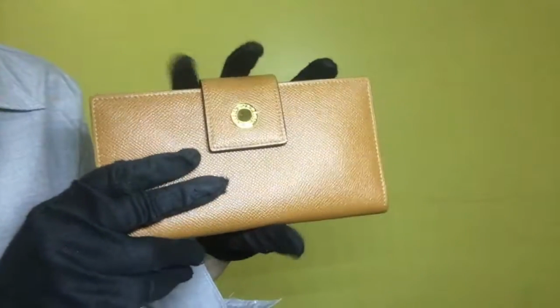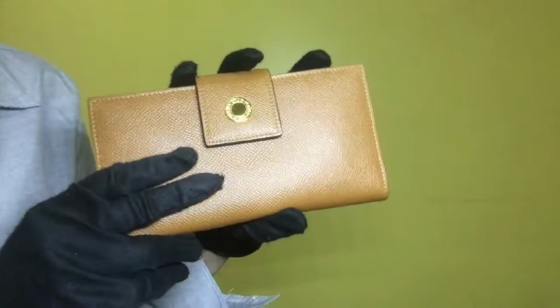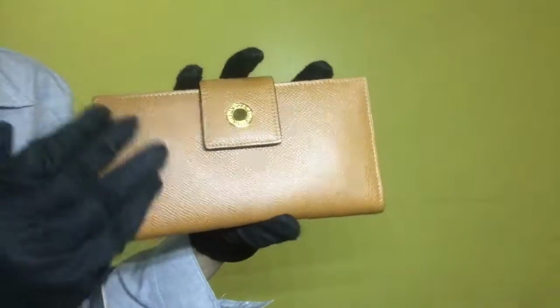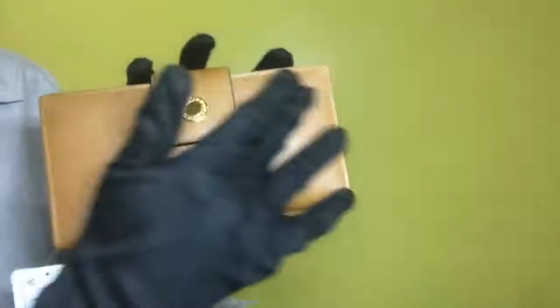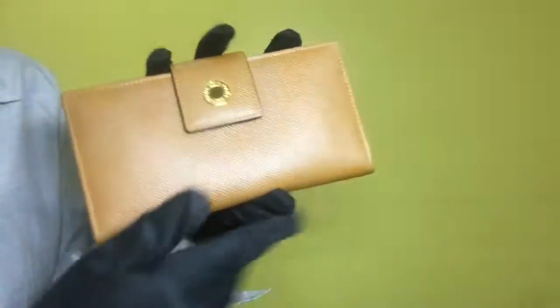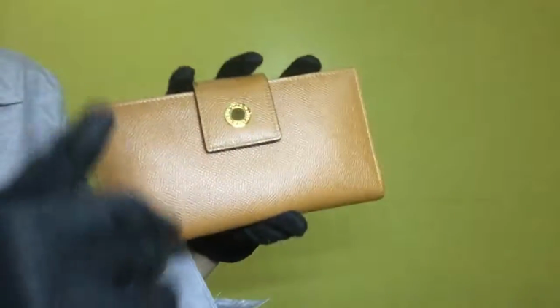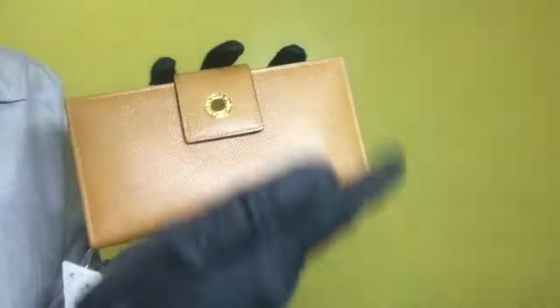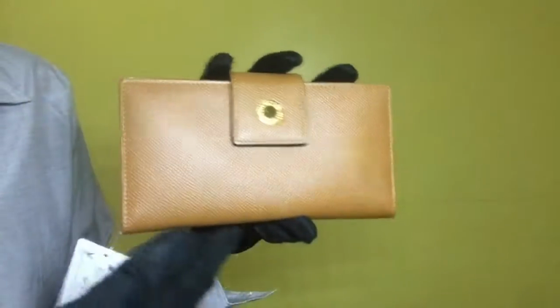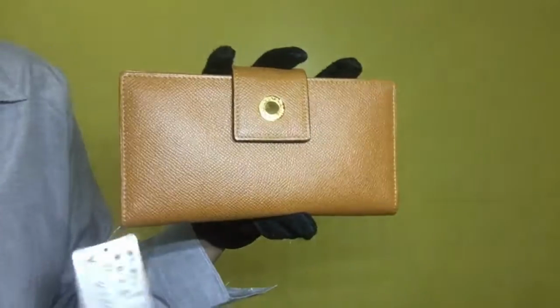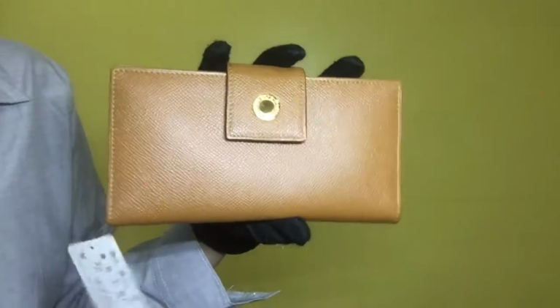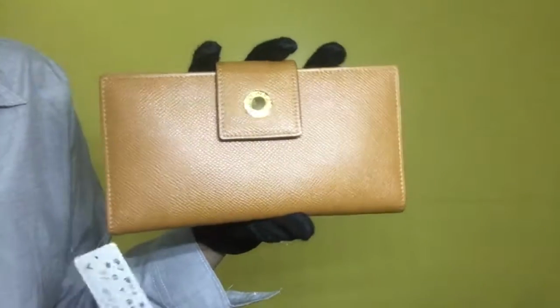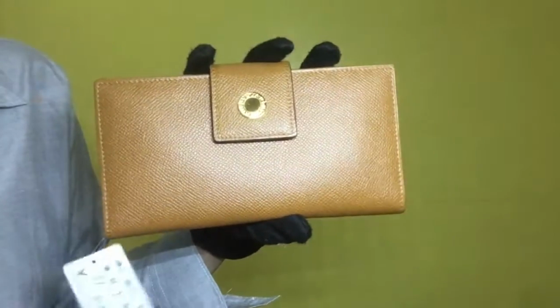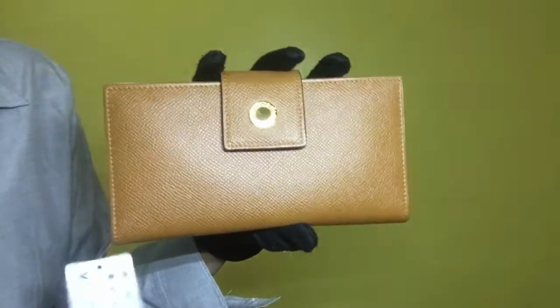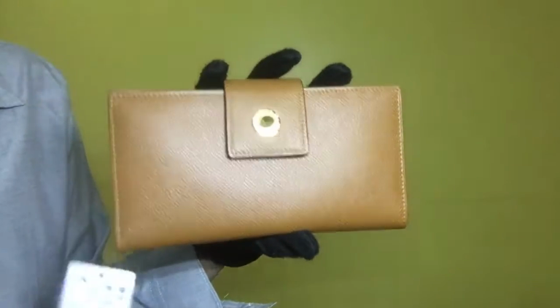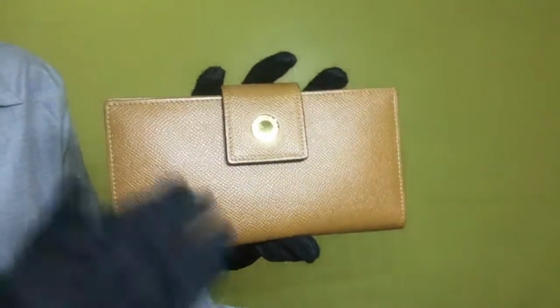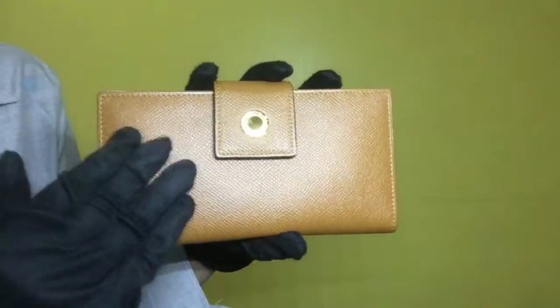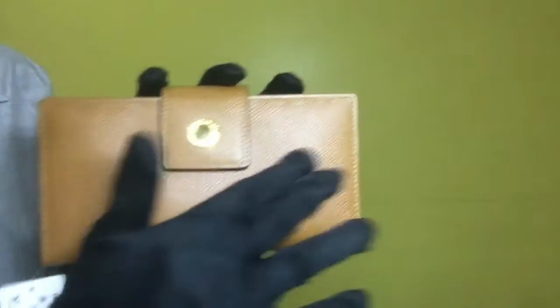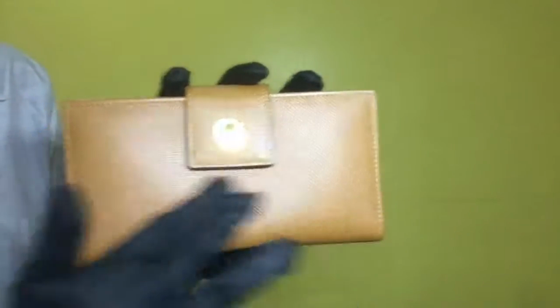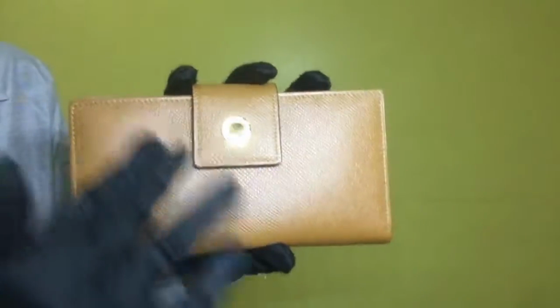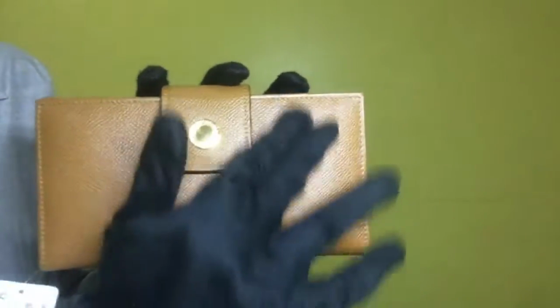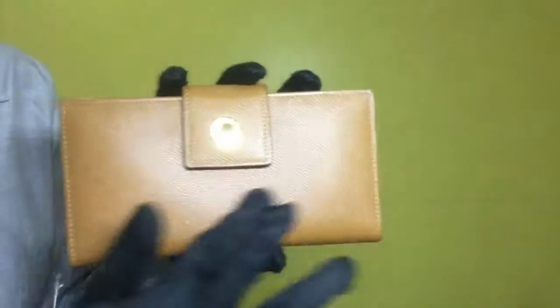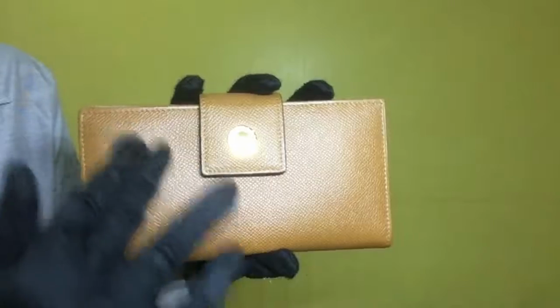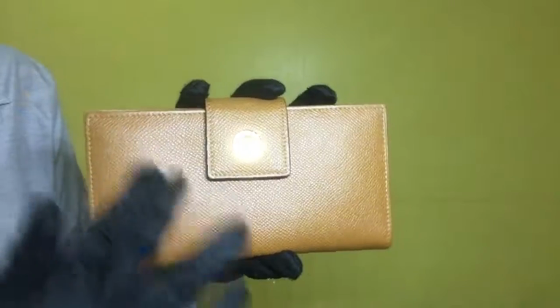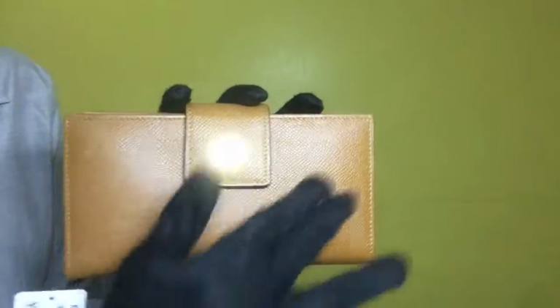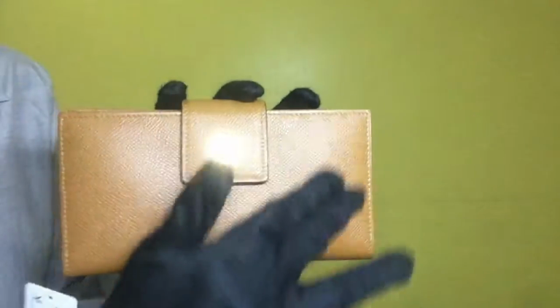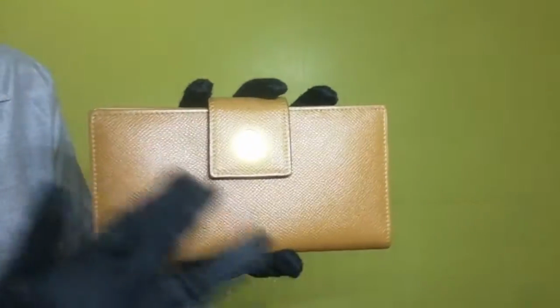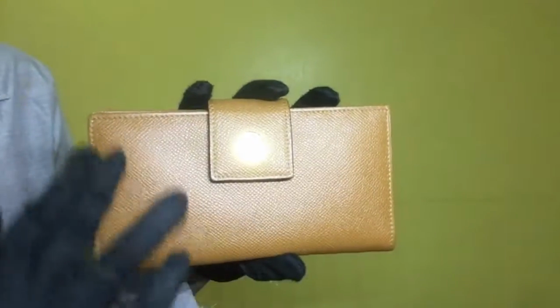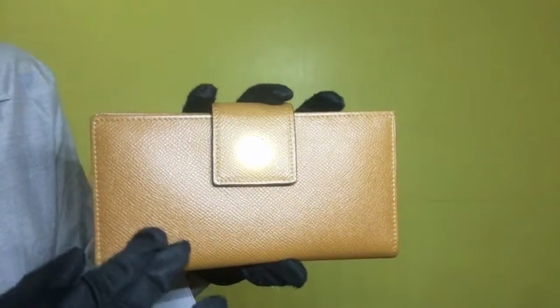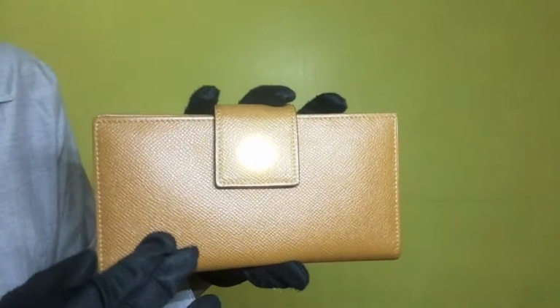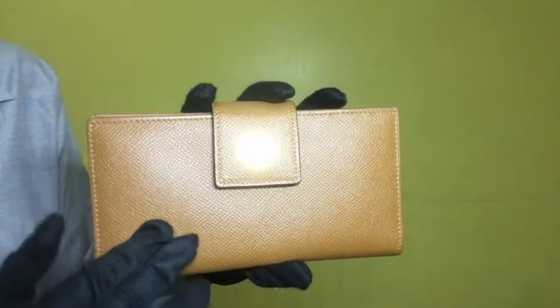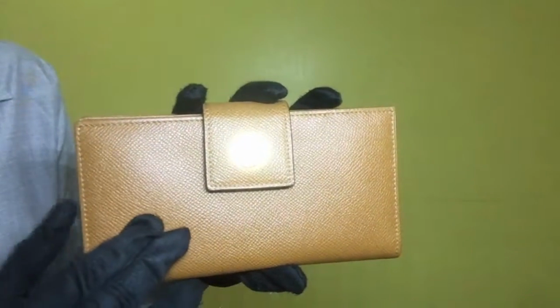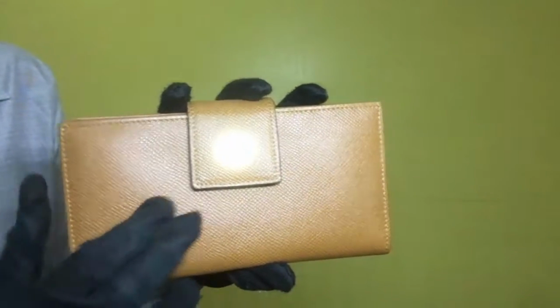The material of the wallet is amber-grained leather. As for the outside condition, the leather is very clean. It doesn't have any stains nor scratches.